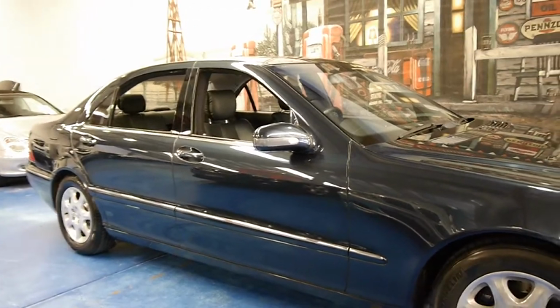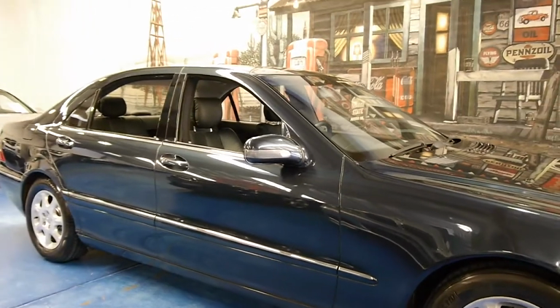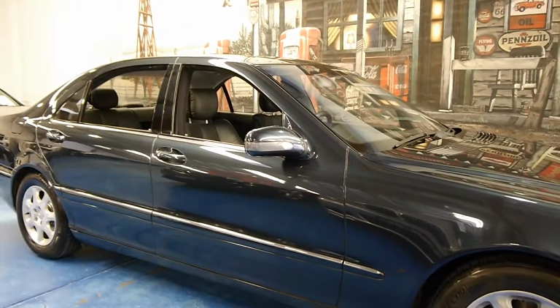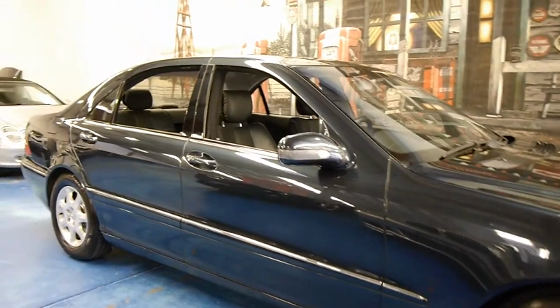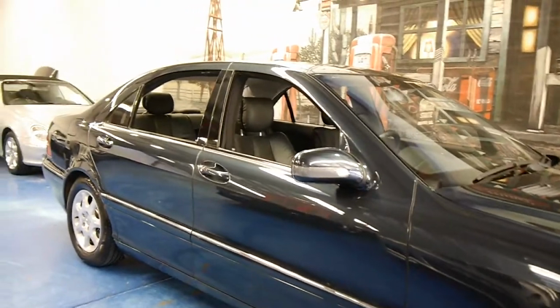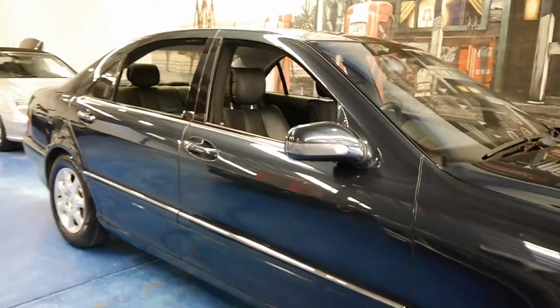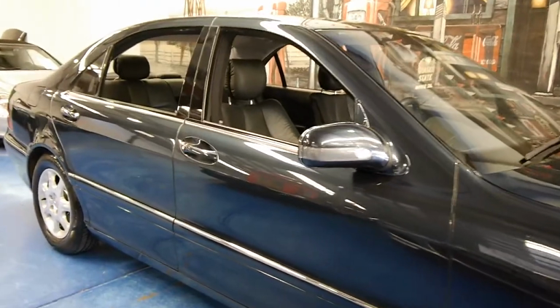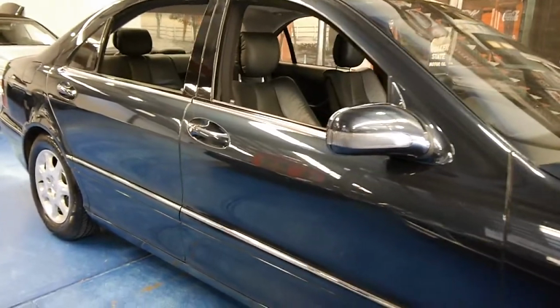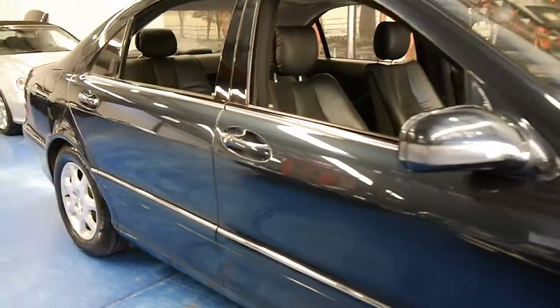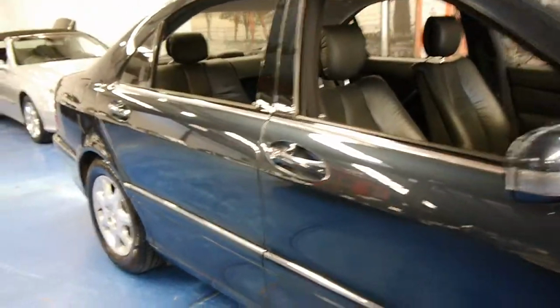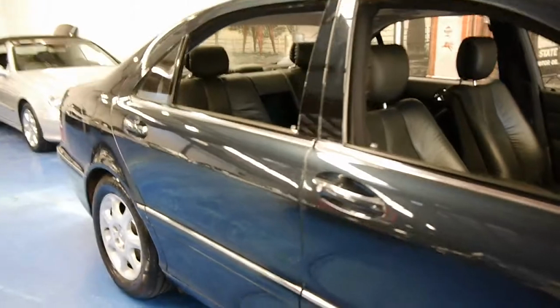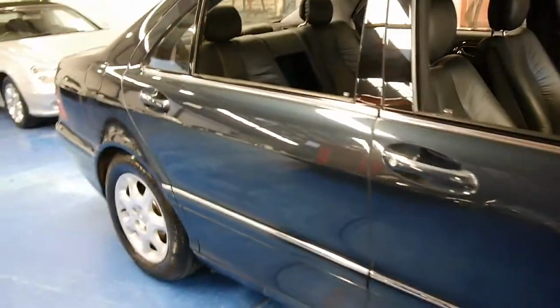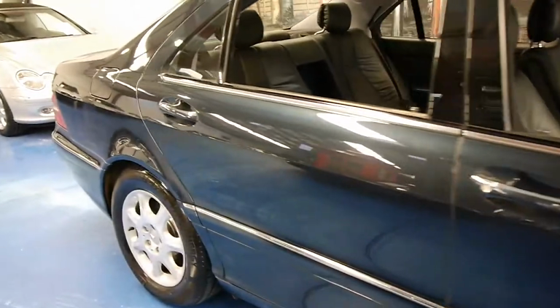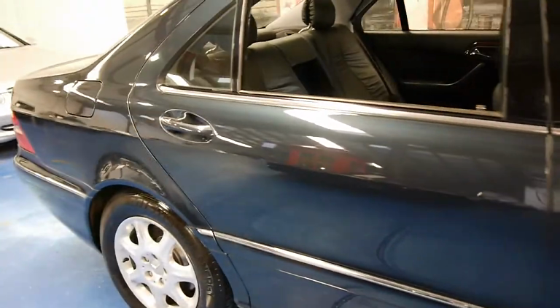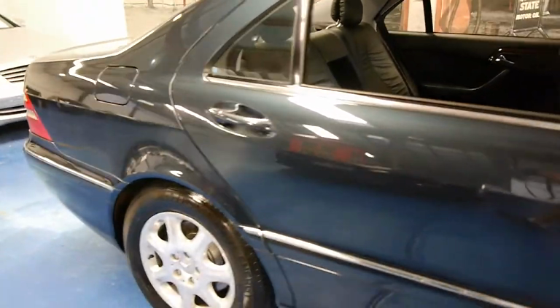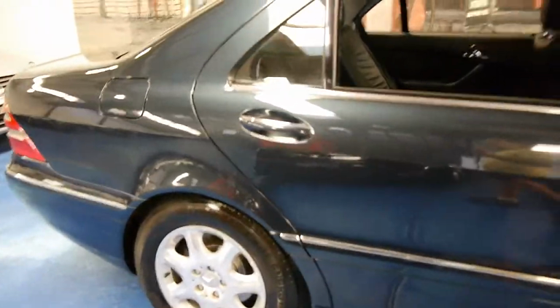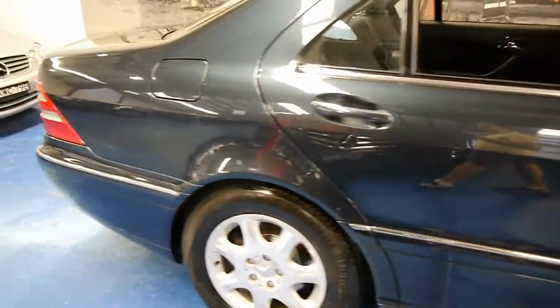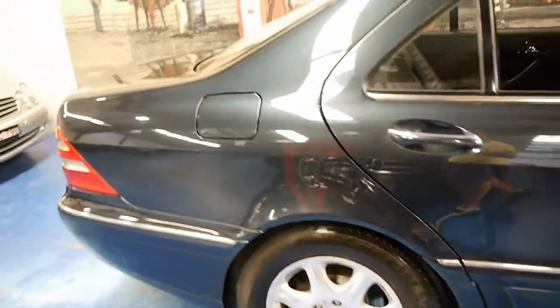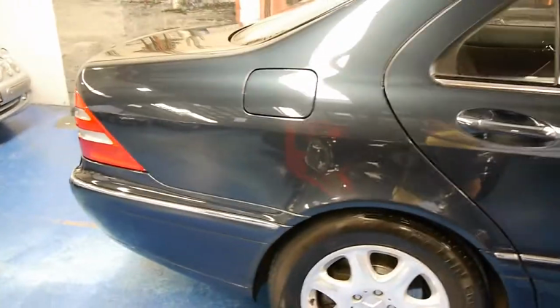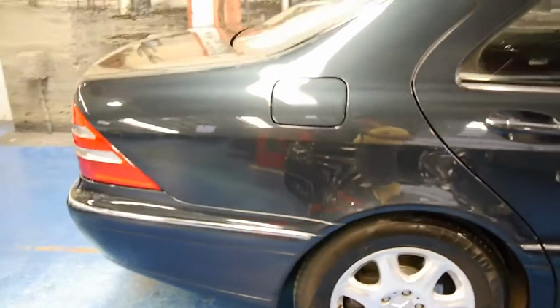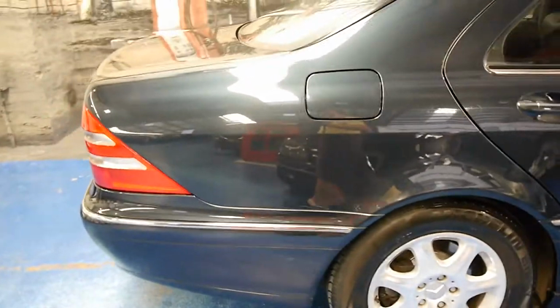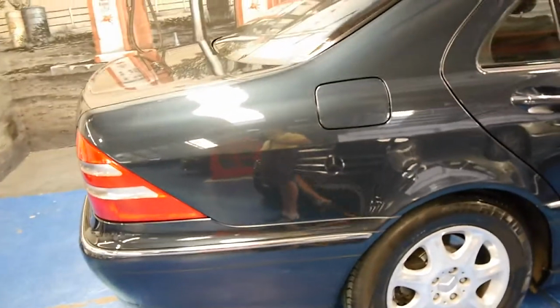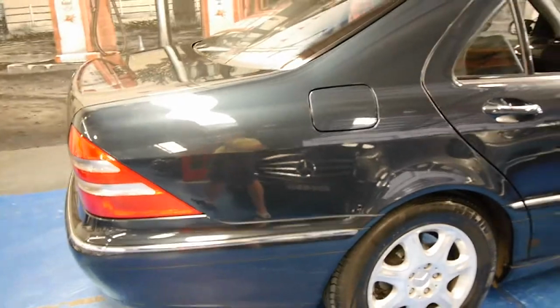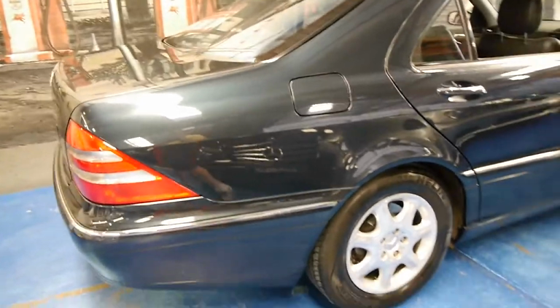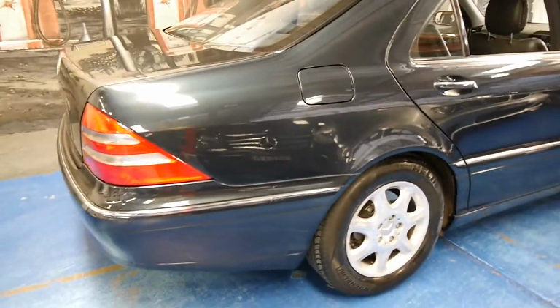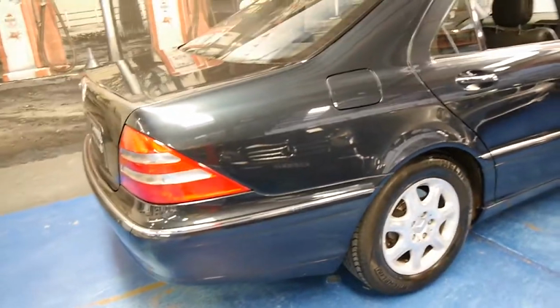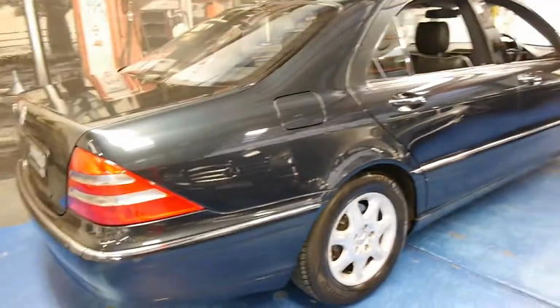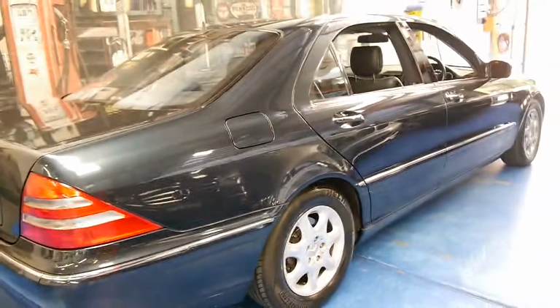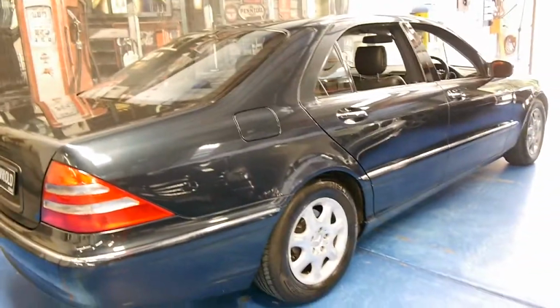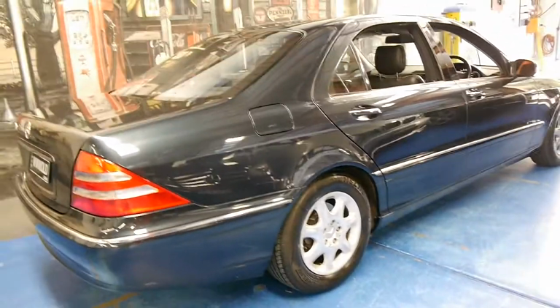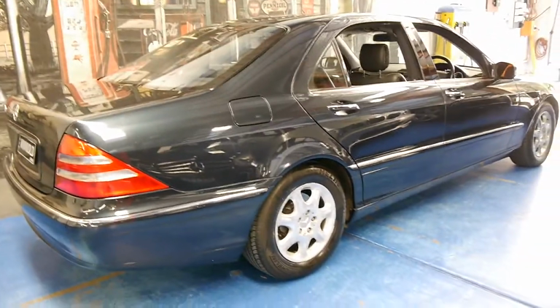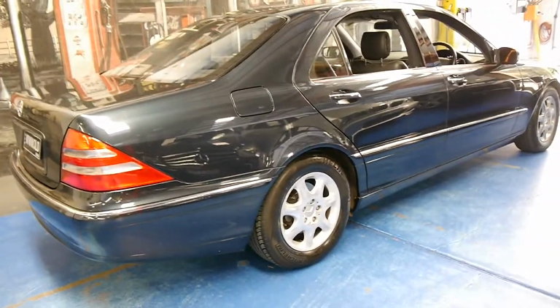Today at the Old Timer Centre we have a 1999 Mercedes-Benz S430 Long. My name is Philip Tarrant and I'm going to take you through some features and benefits of this particular car.